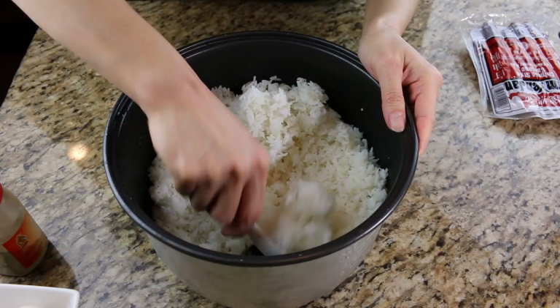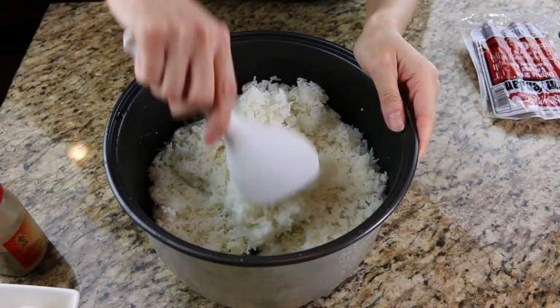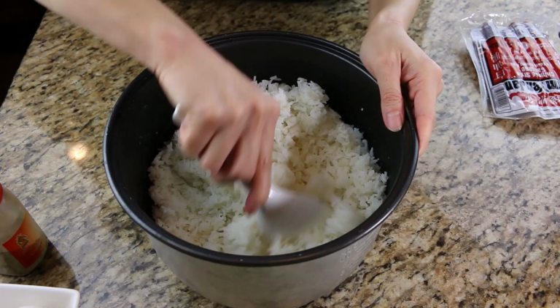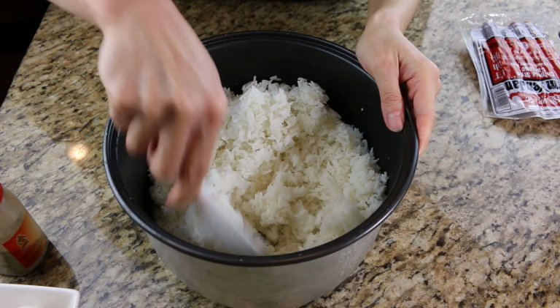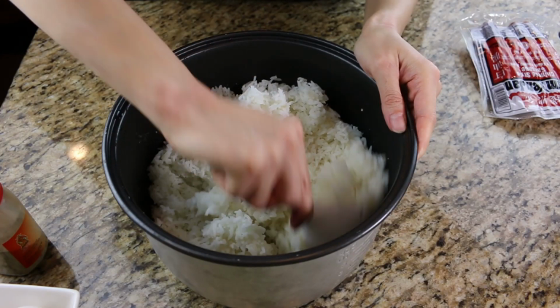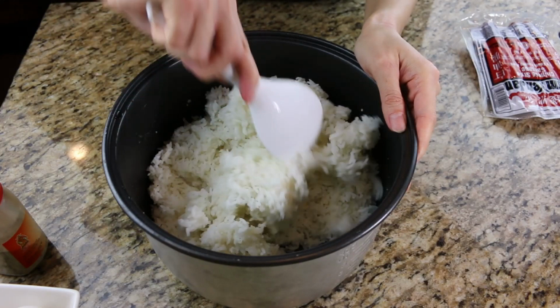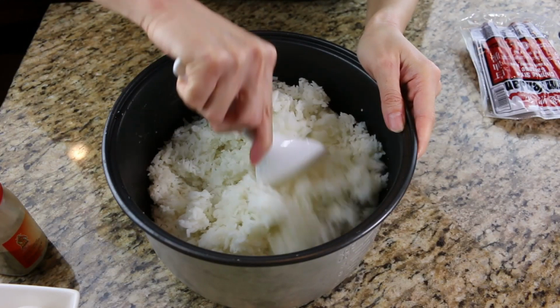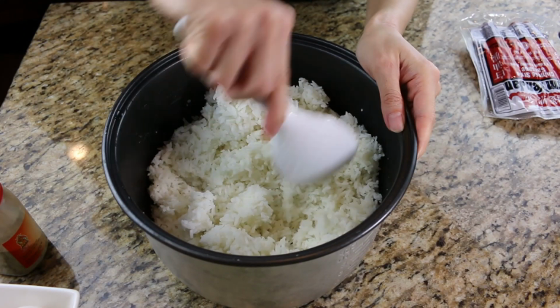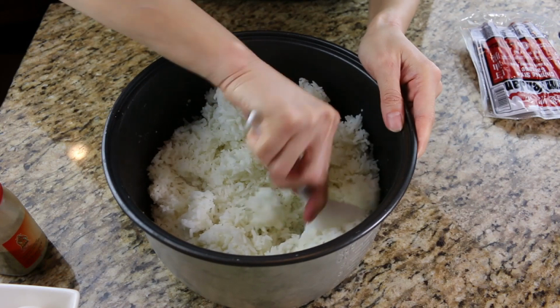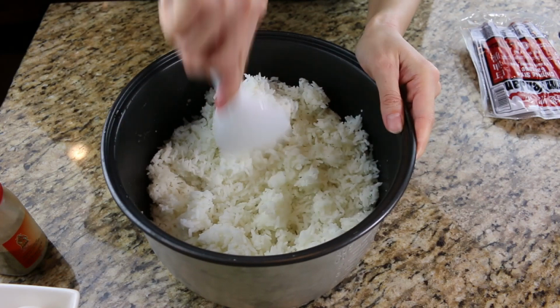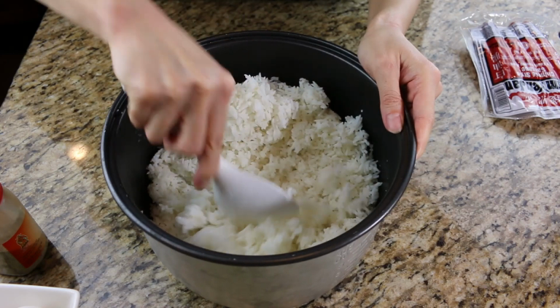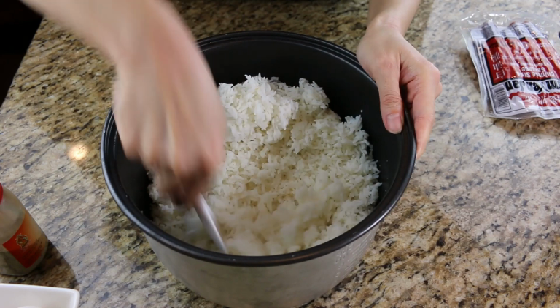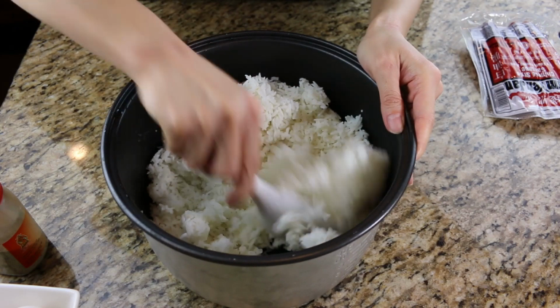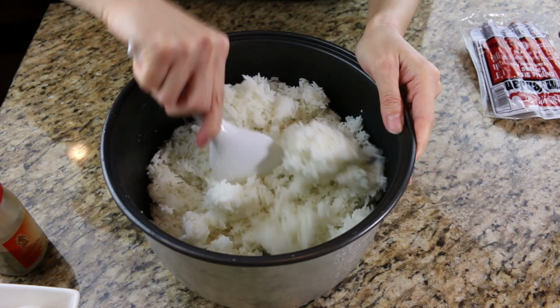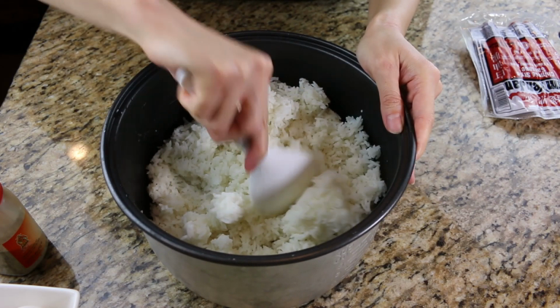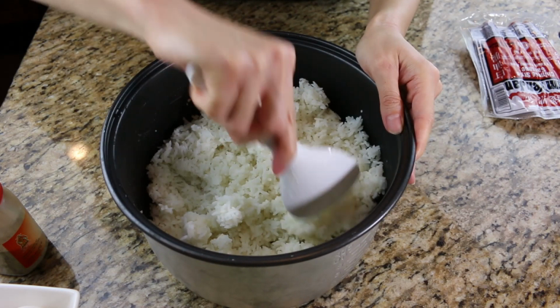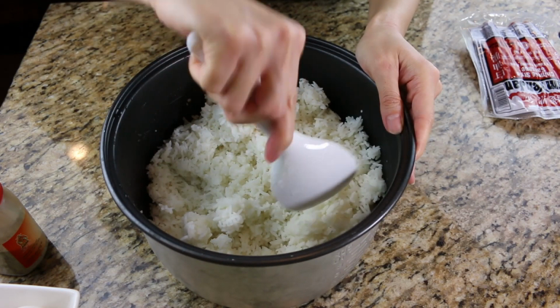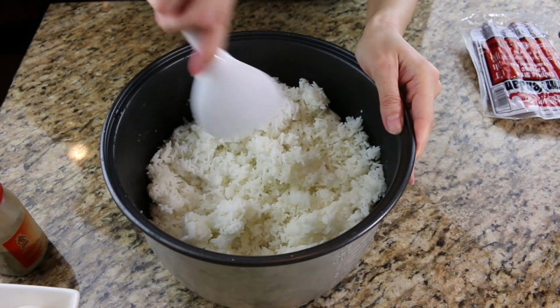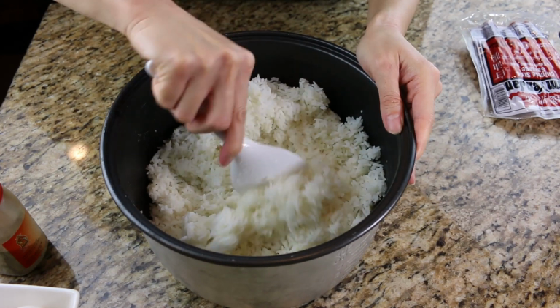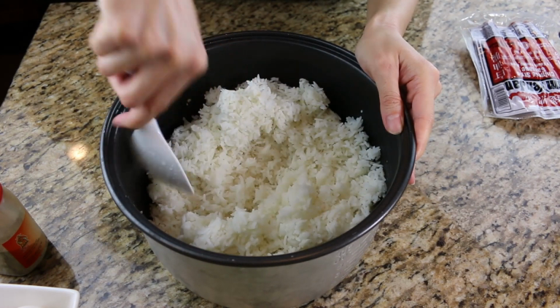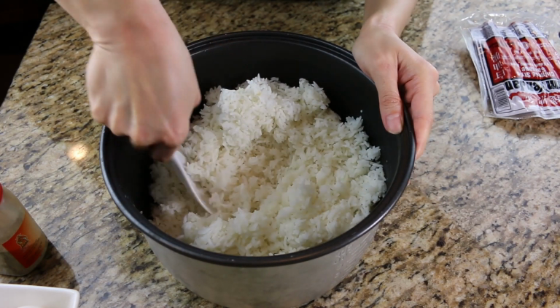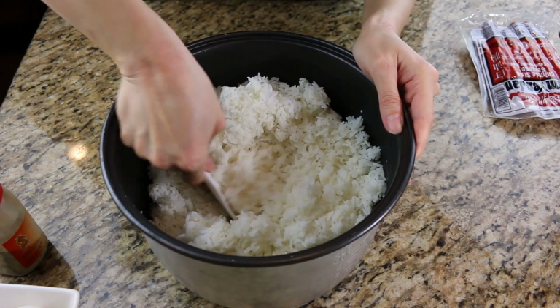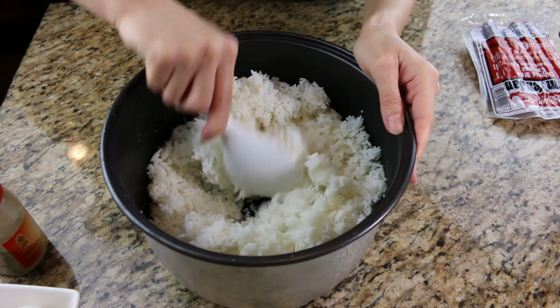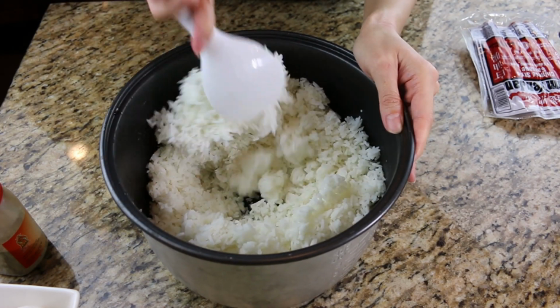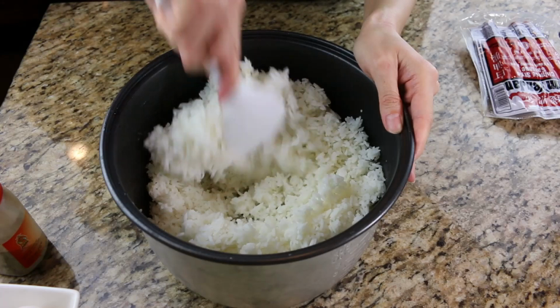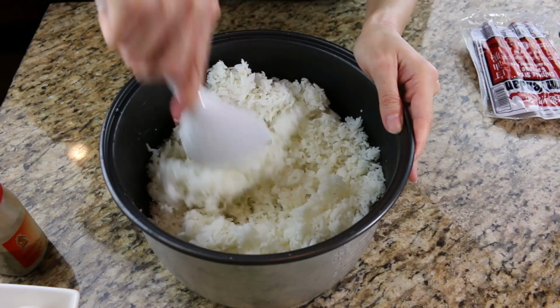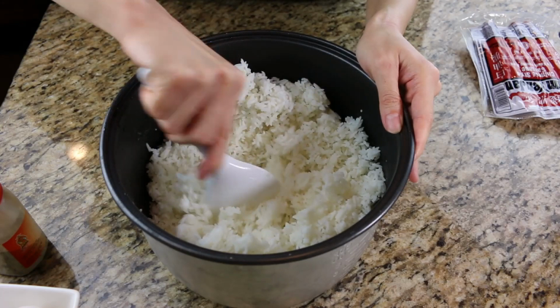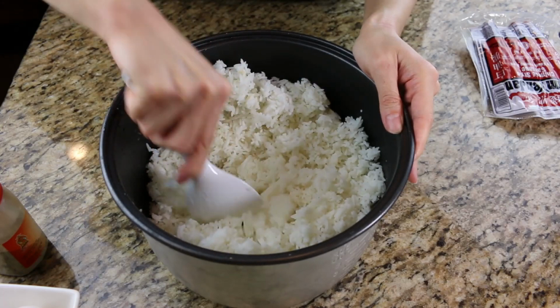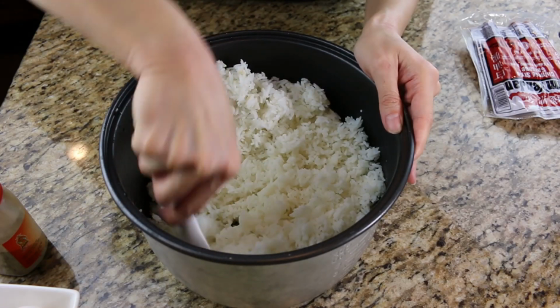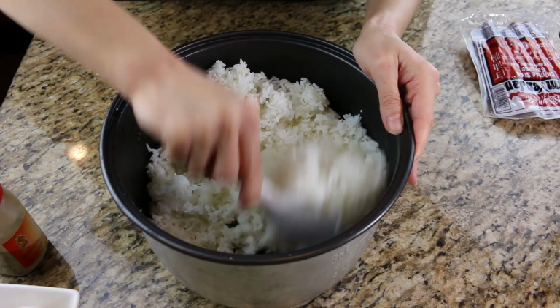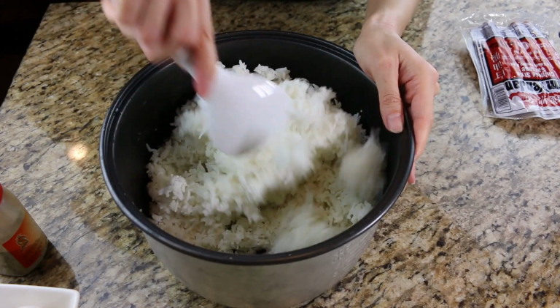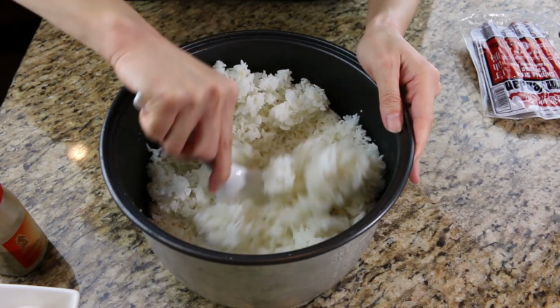Make sure you have day-old rice. After cooking the rice, I mix it while it's warm, wait until it's cool, then put it in the fridge. This is approximately two cups of rice right here.